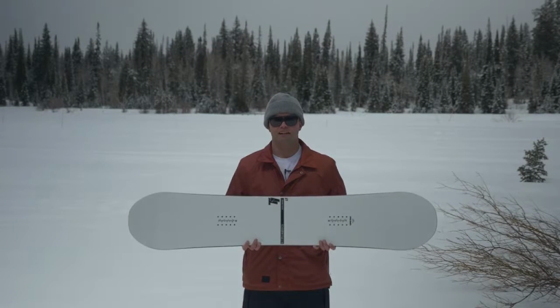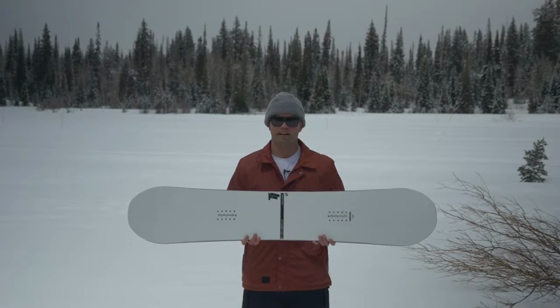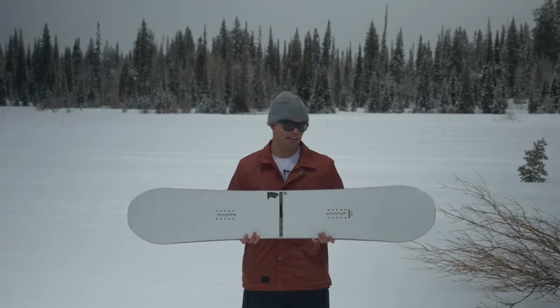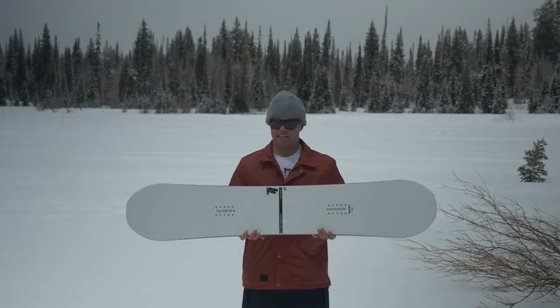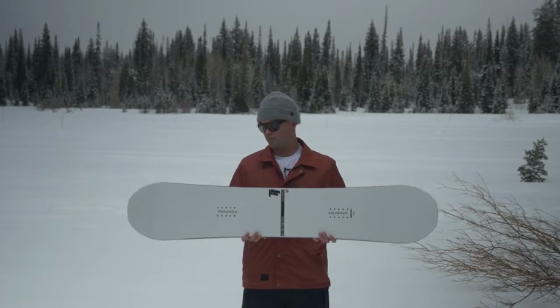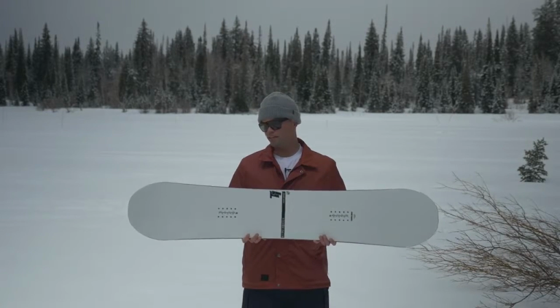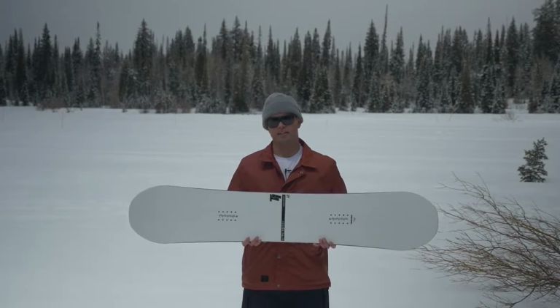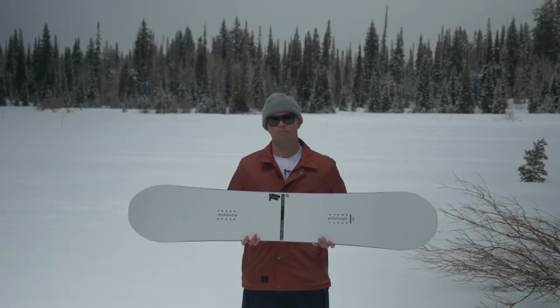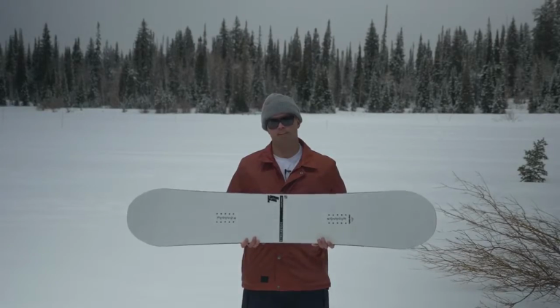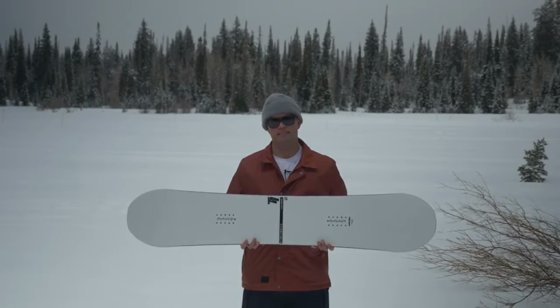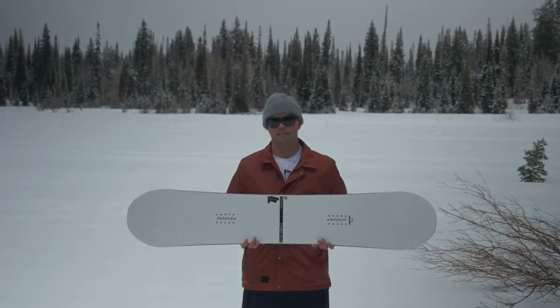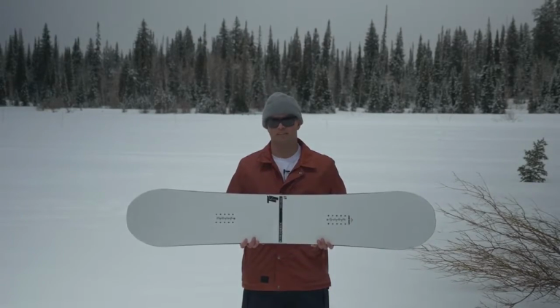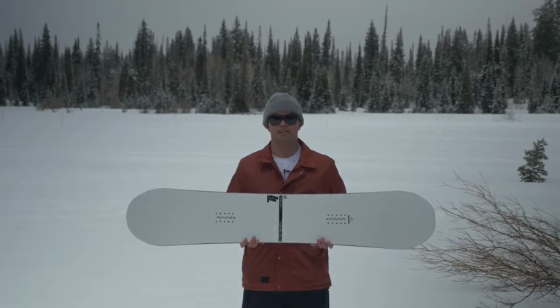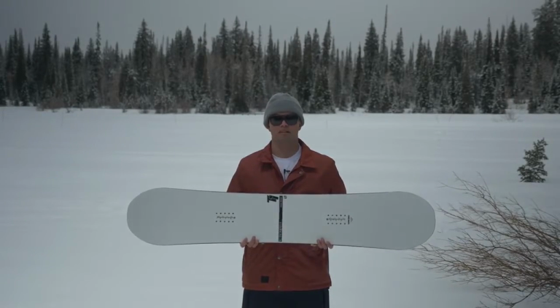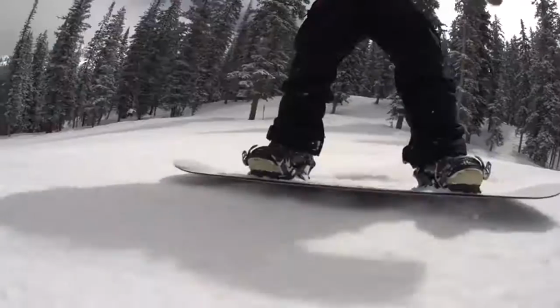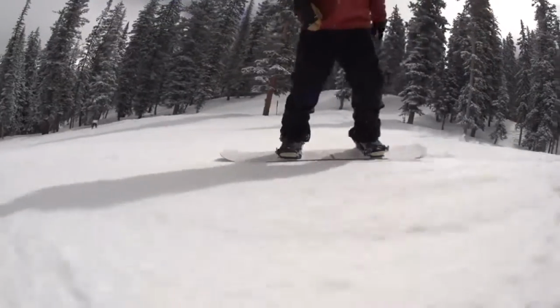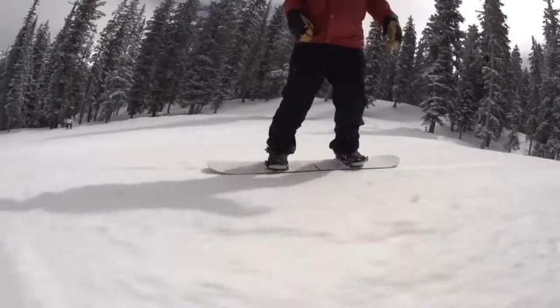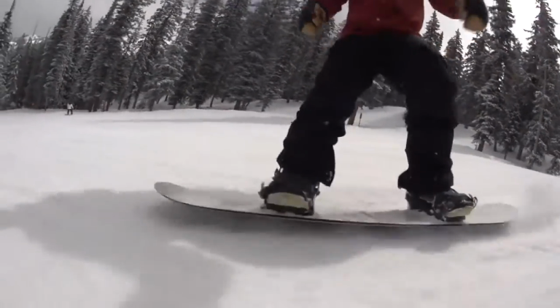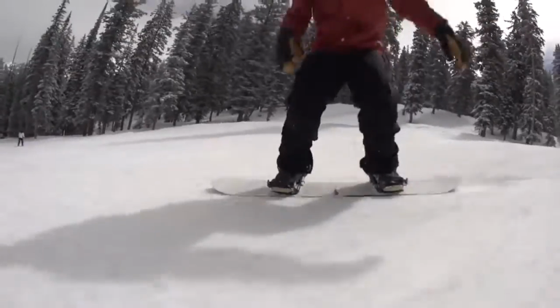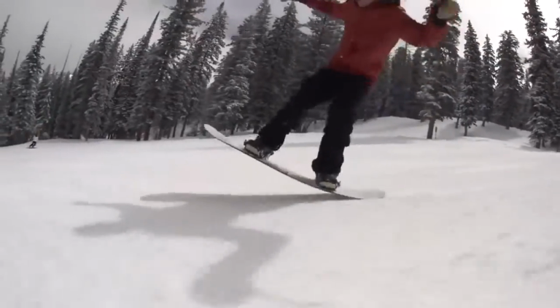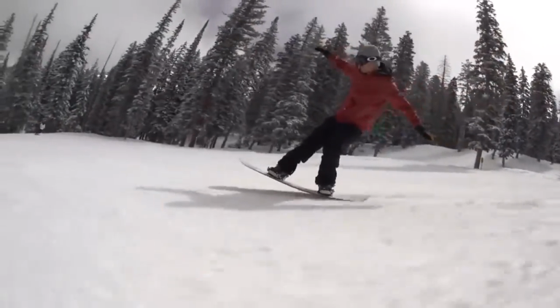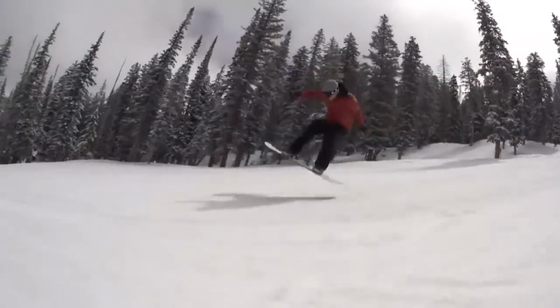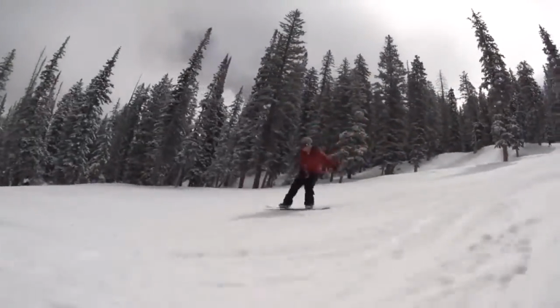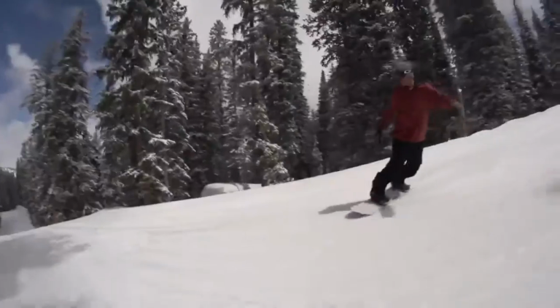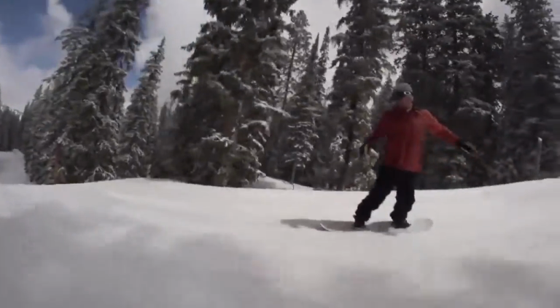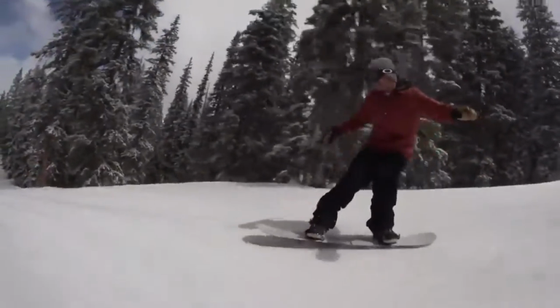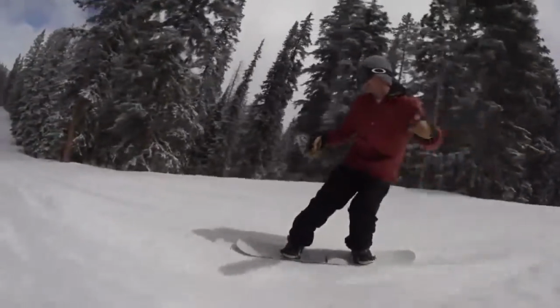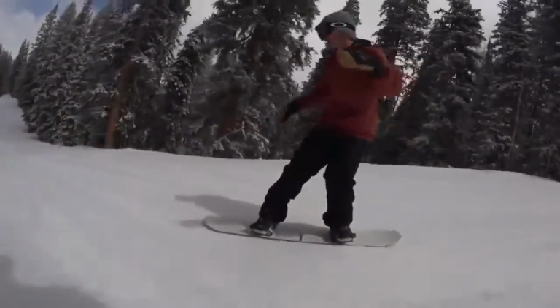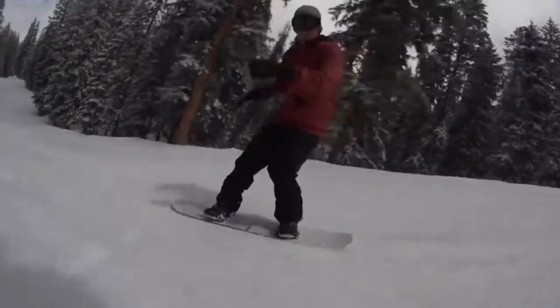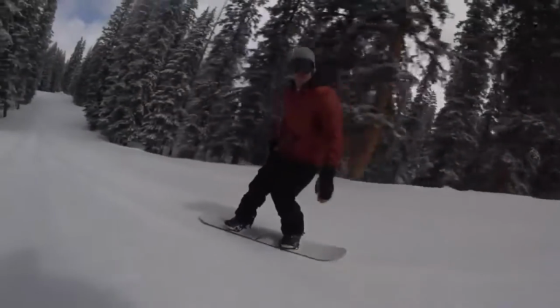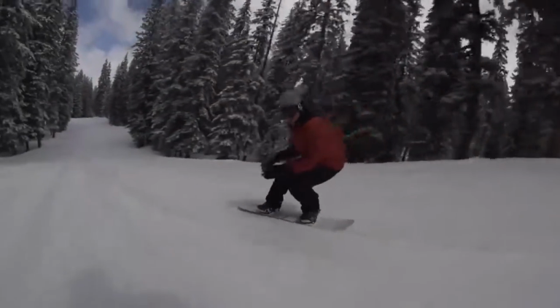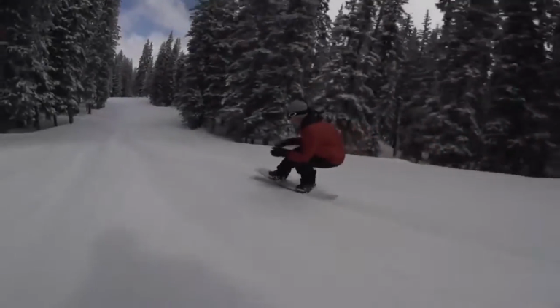All the park kids ride it. It's a great board if you're looking to progress your park tricks, but it's also fun just to cruise around the mountain with. Twin shape, park flex. Super flexy for buttering. That's our HD-centered base — super fast for going fast!